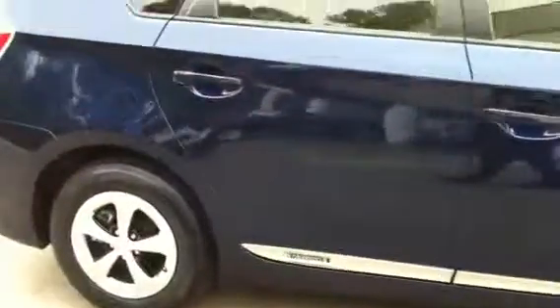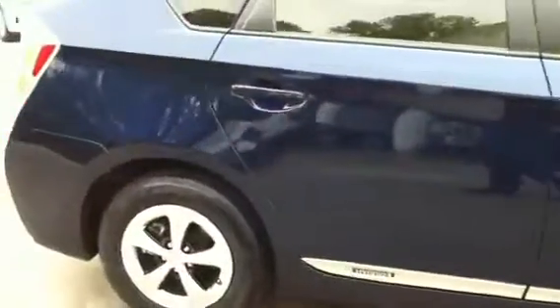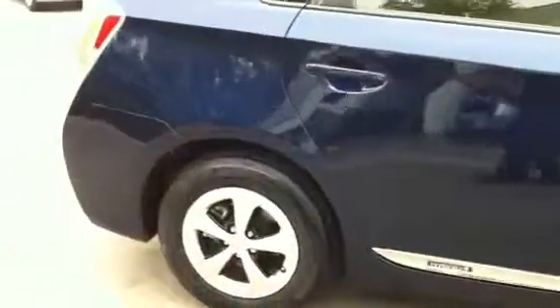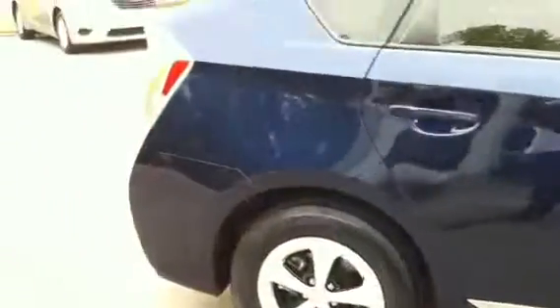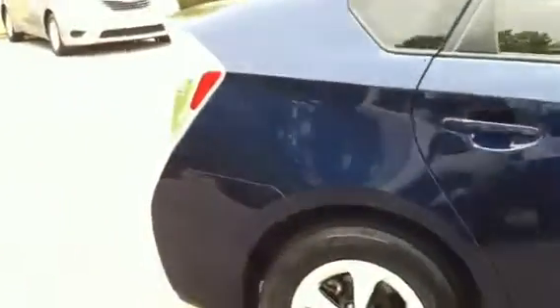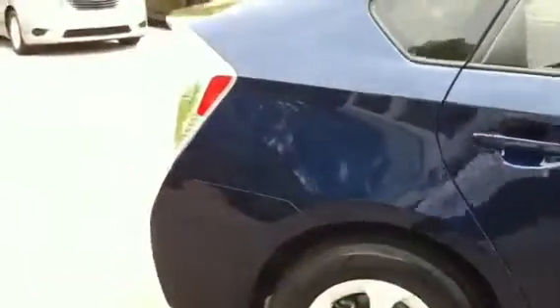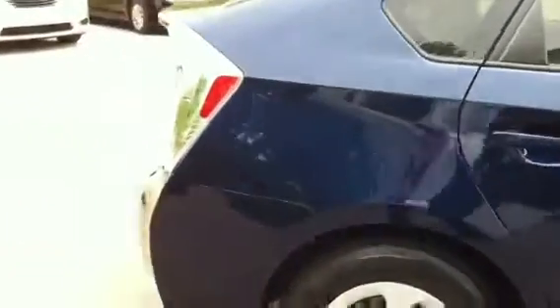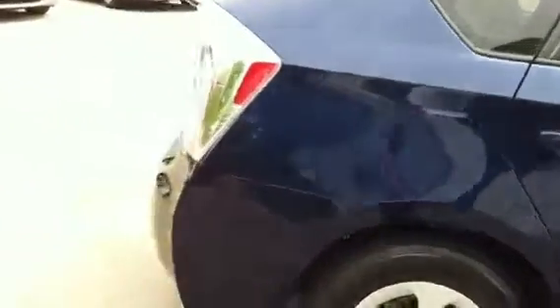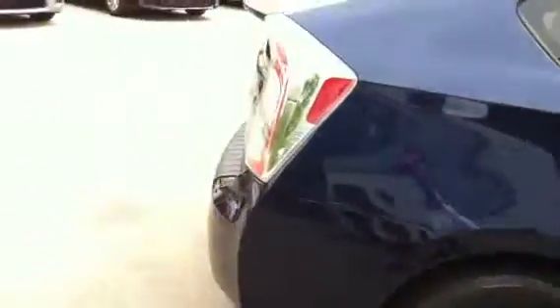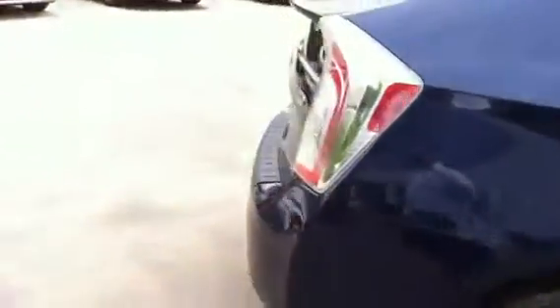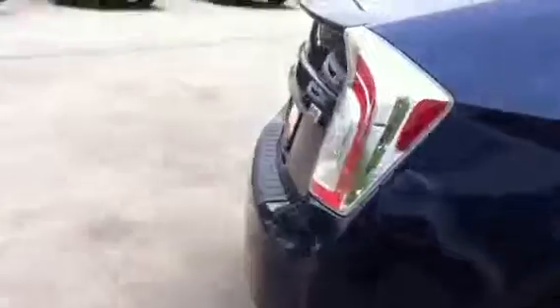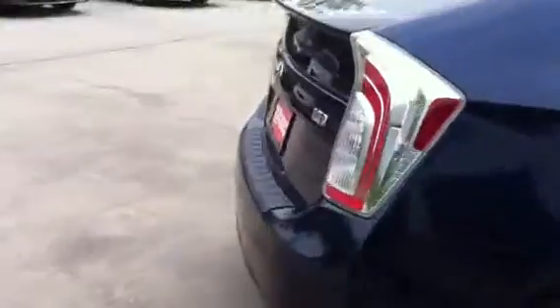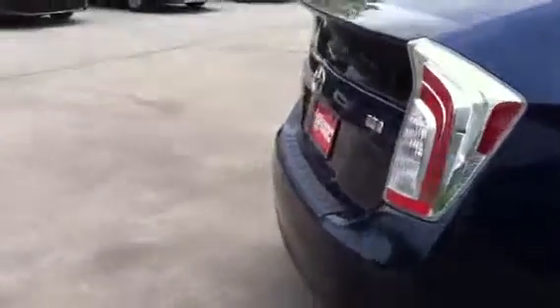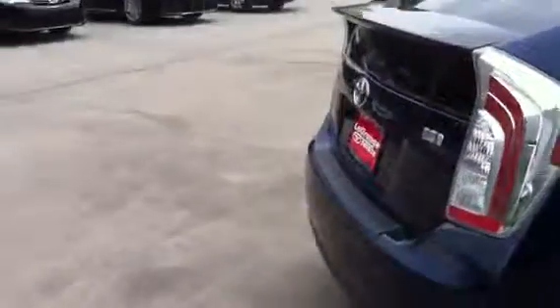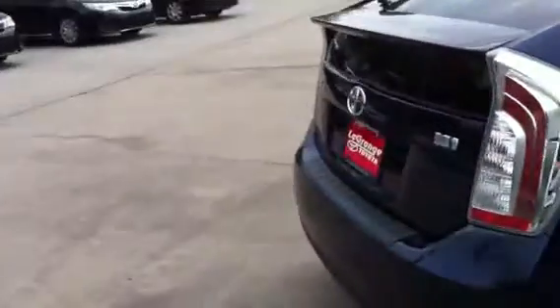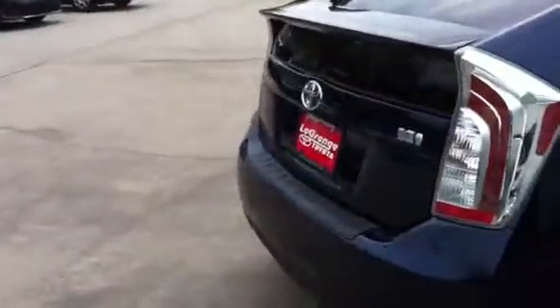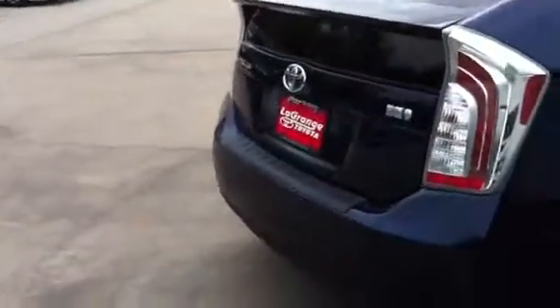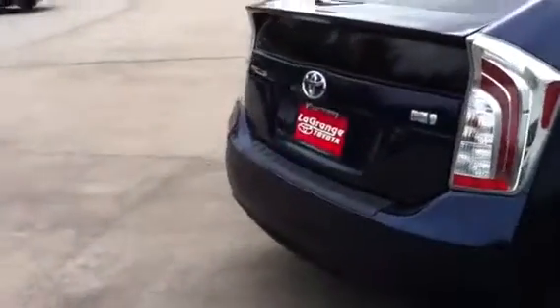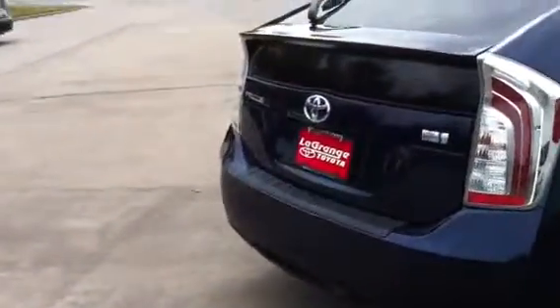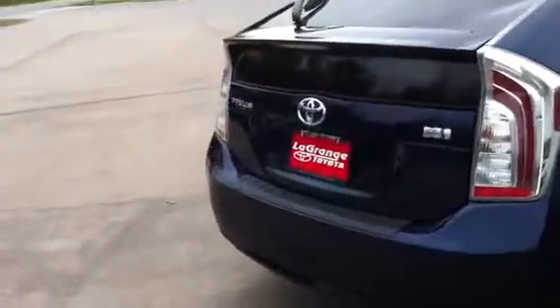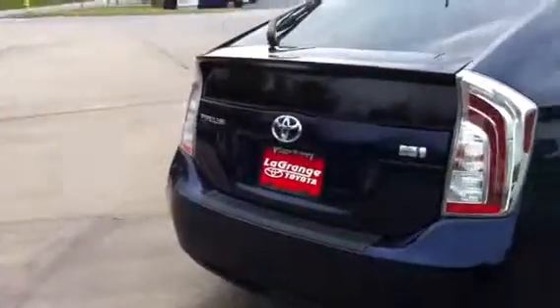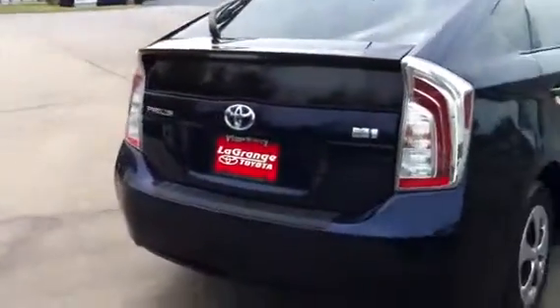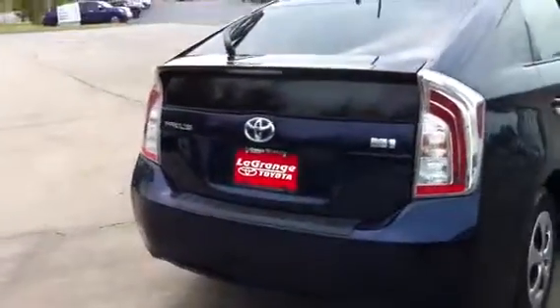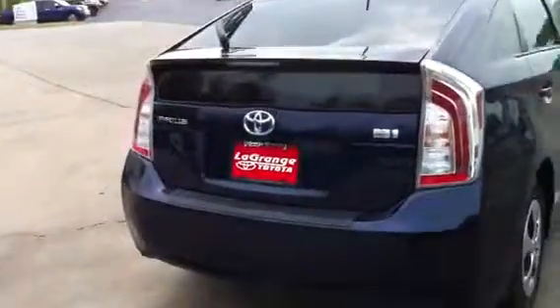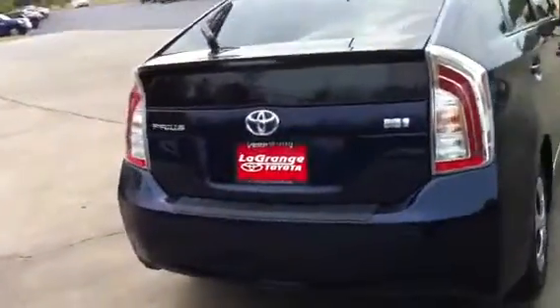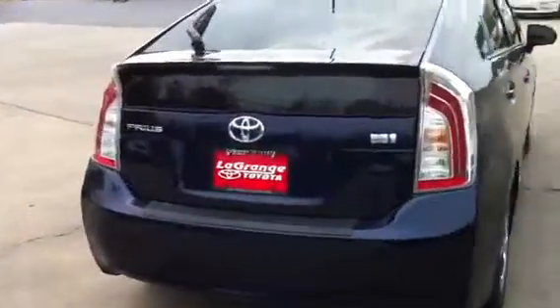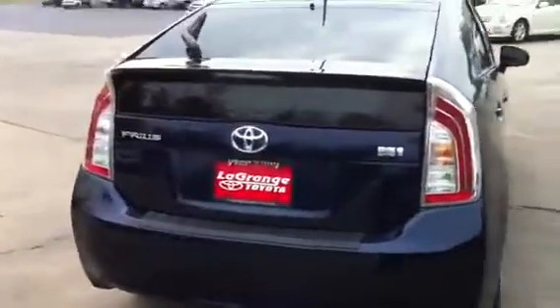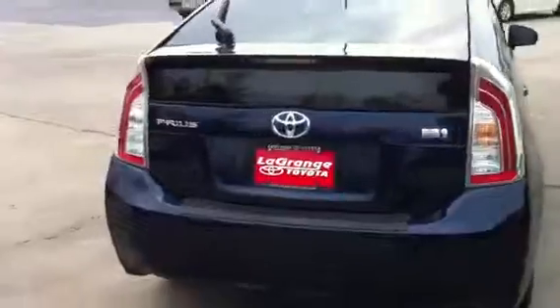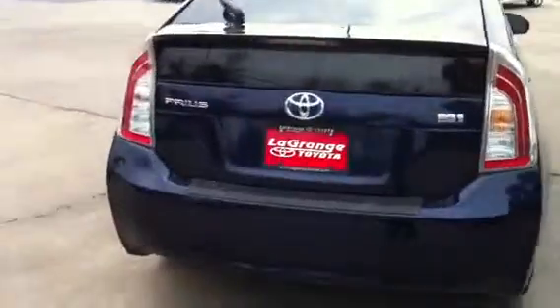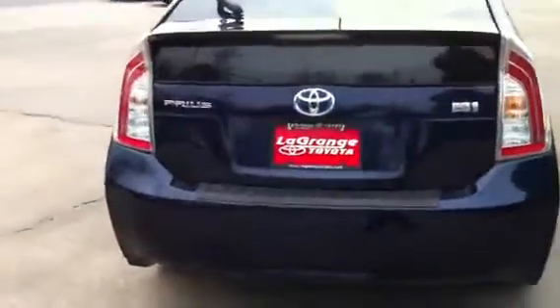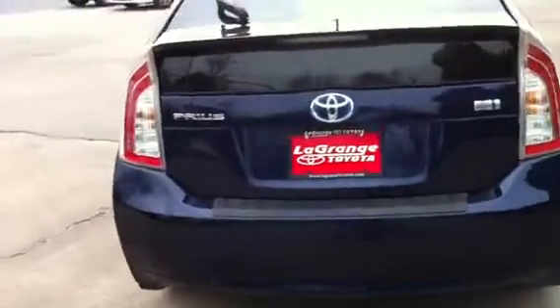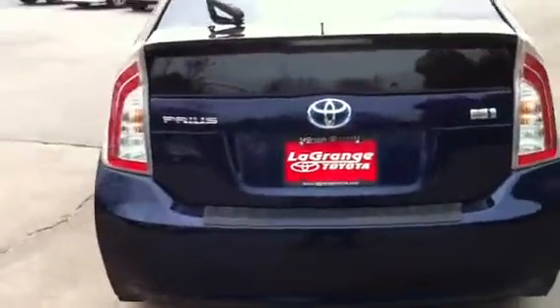Then I'll give you an interior view. Now if you're looking for something with gas mileage, this is gas mileage right here — 44 miles to the gallon.